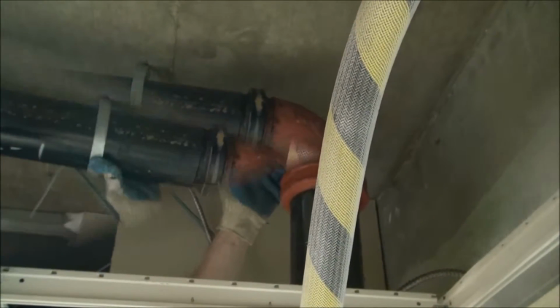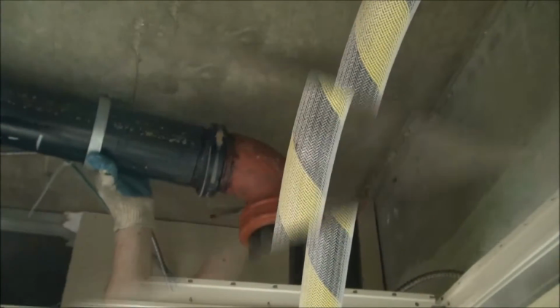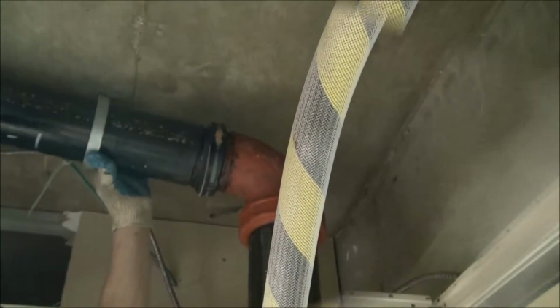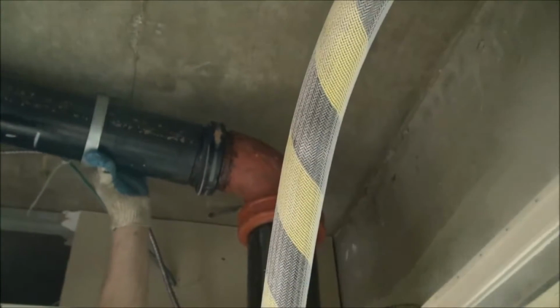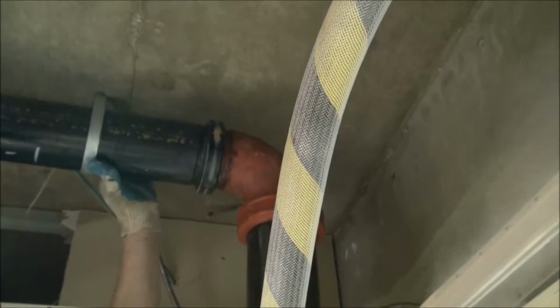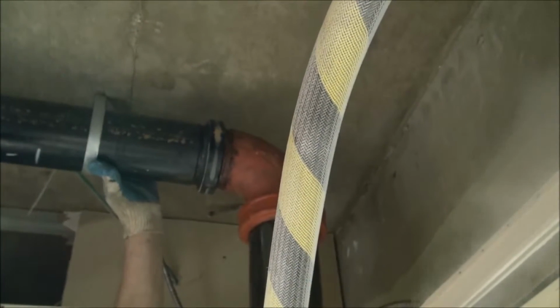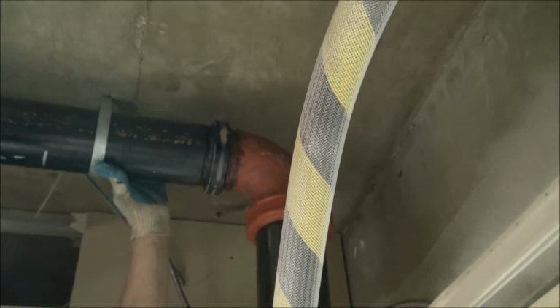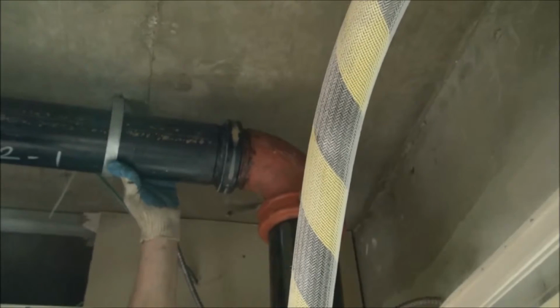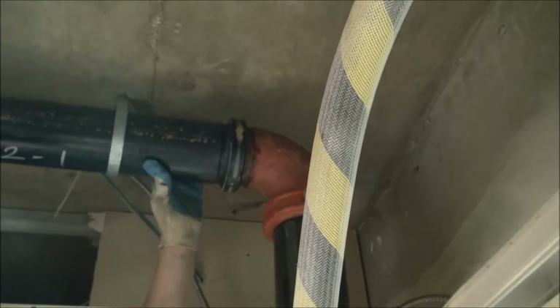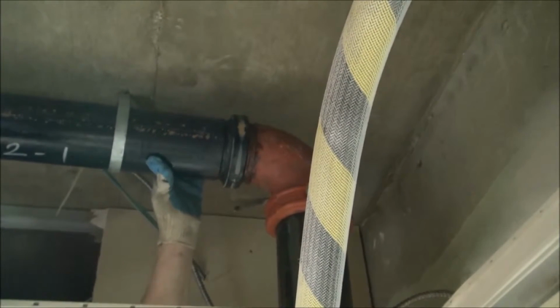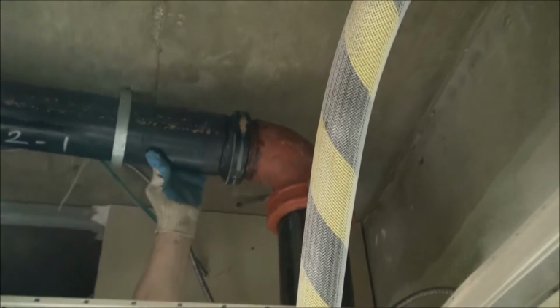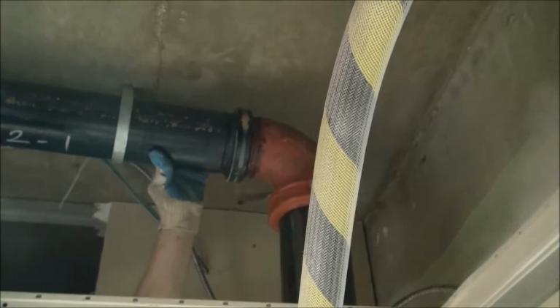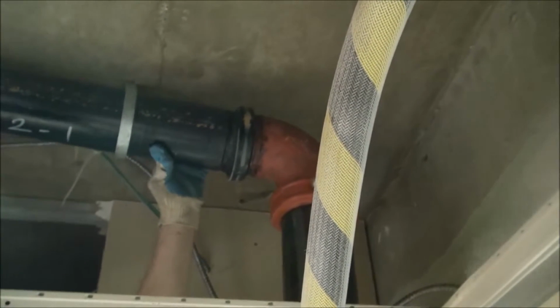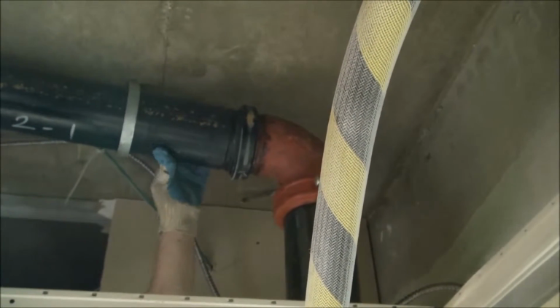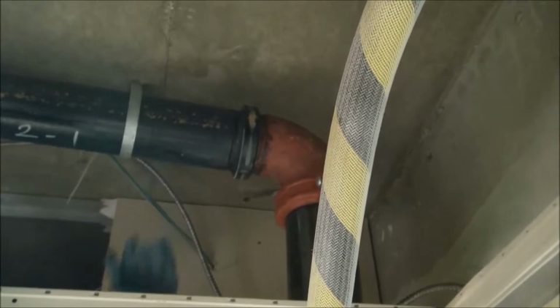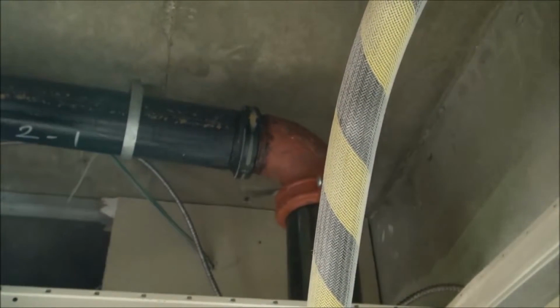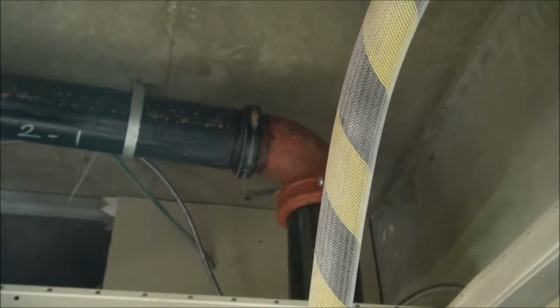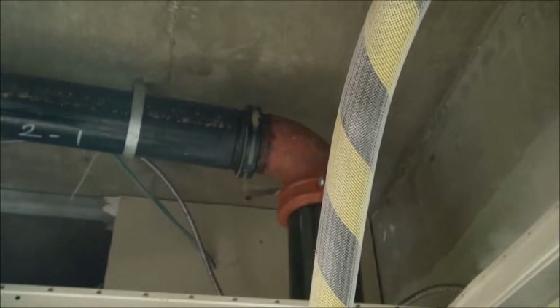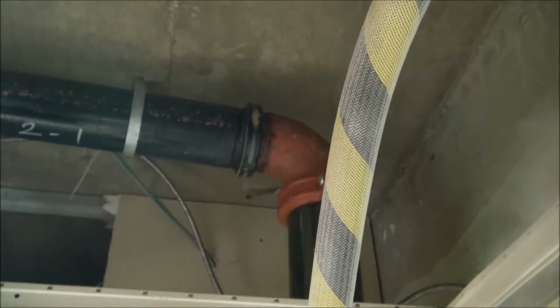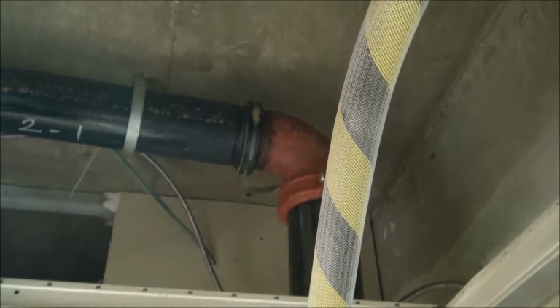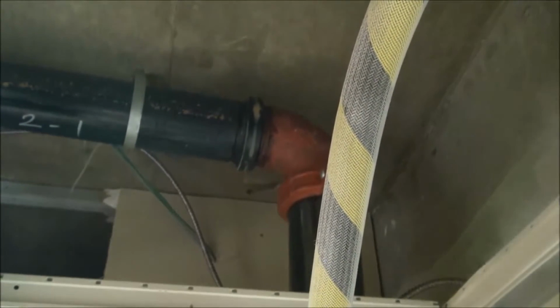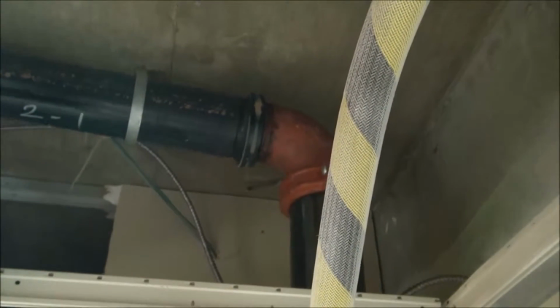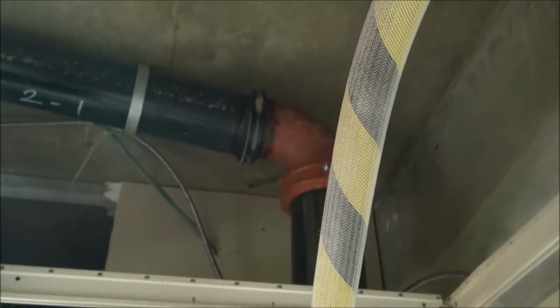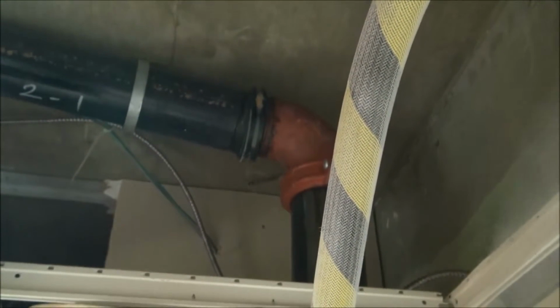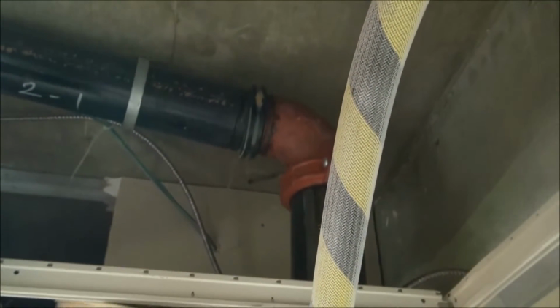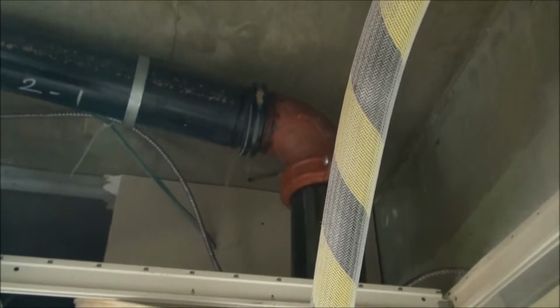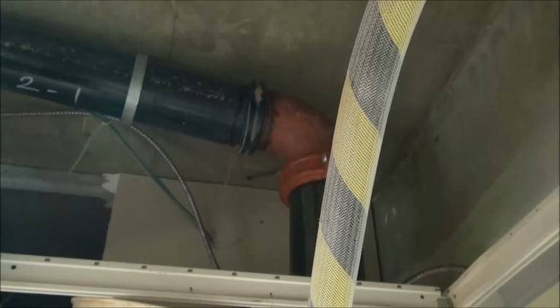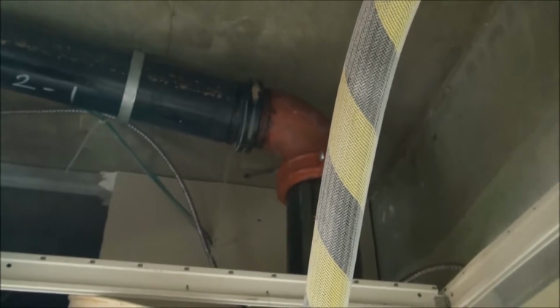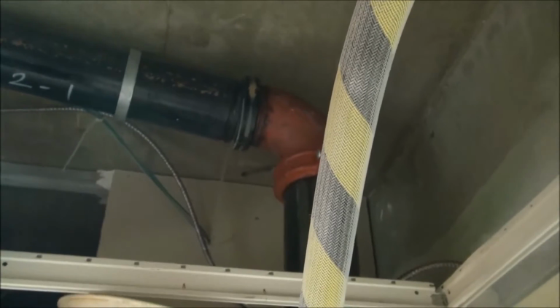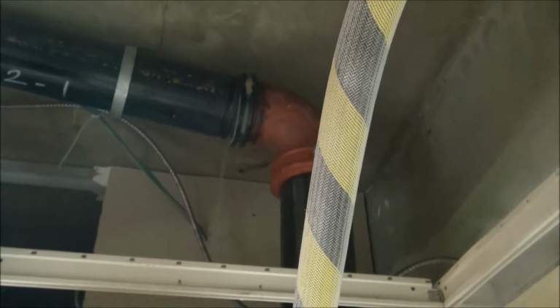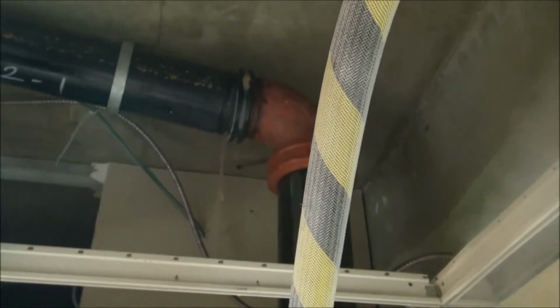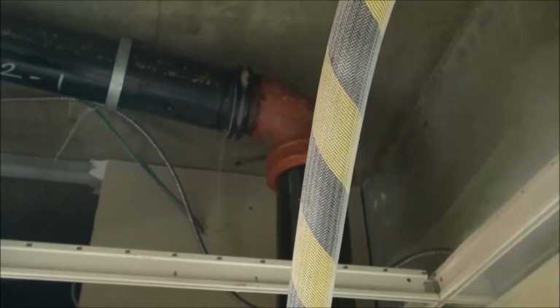With the building's fire protection system remaining fully operational, the isolated section is drained and repairs are ready to be made.